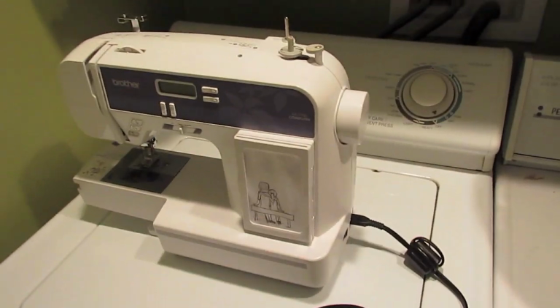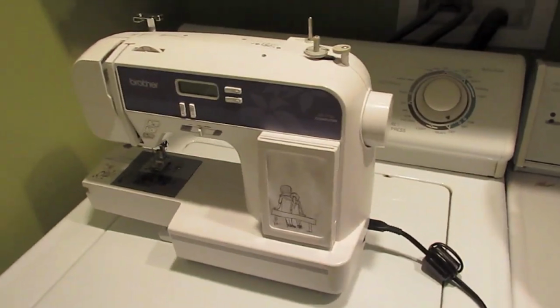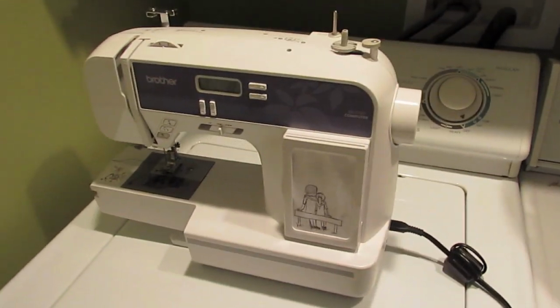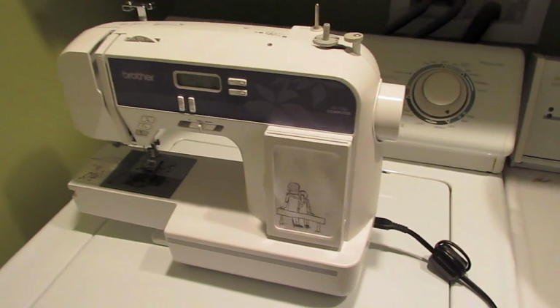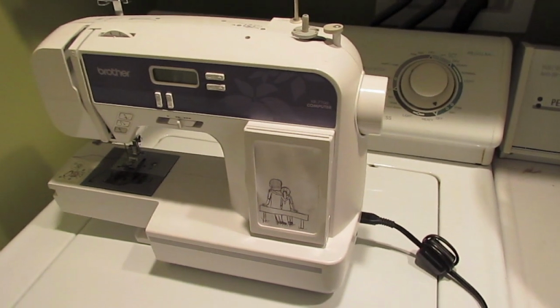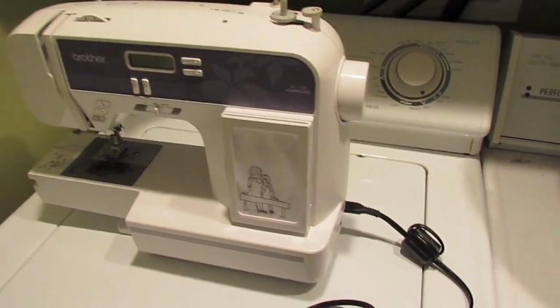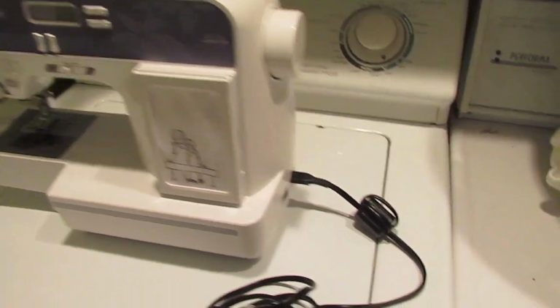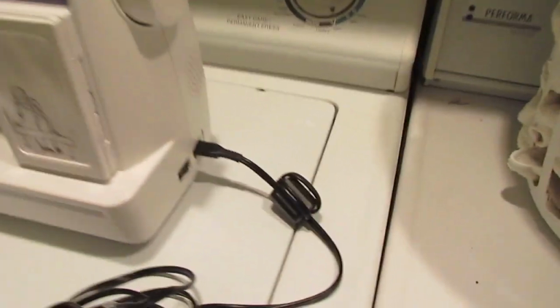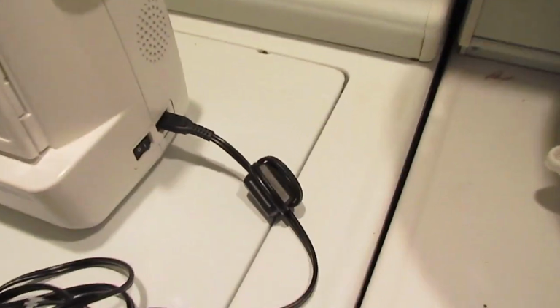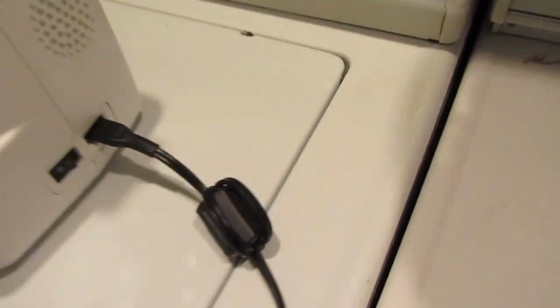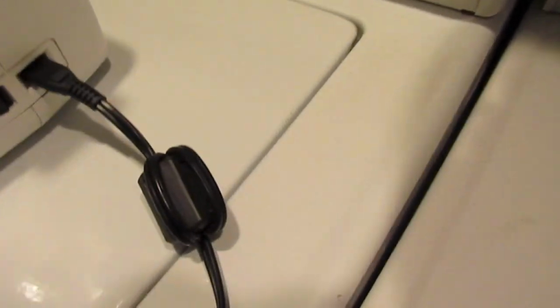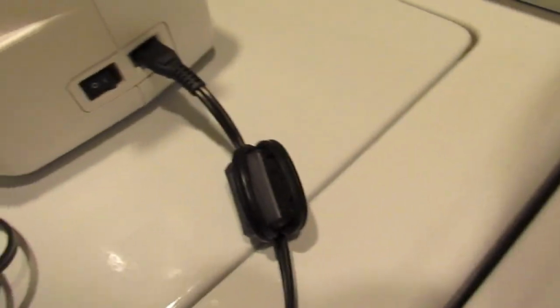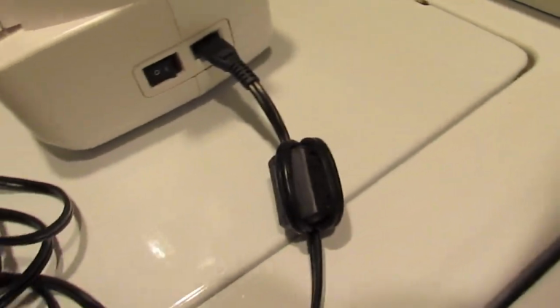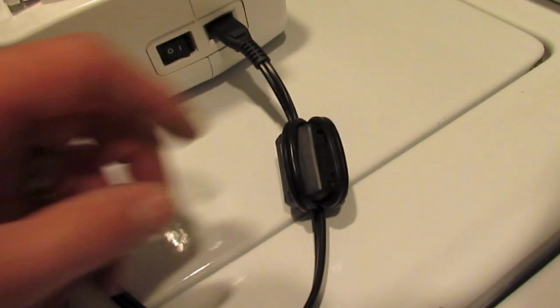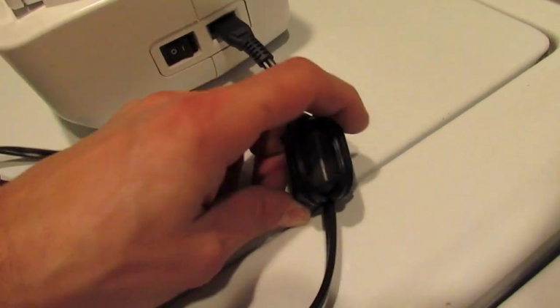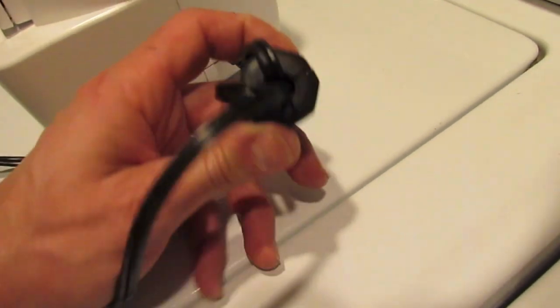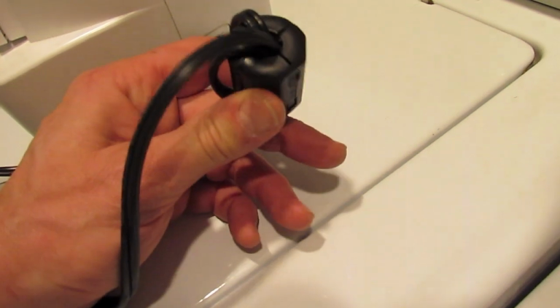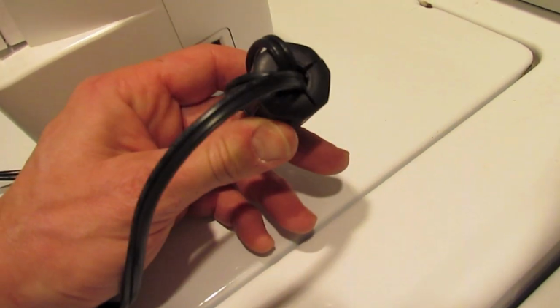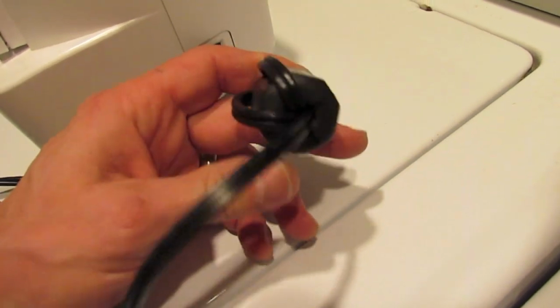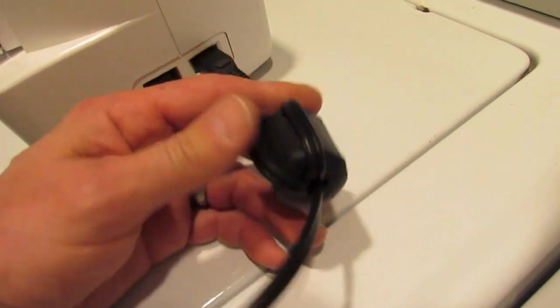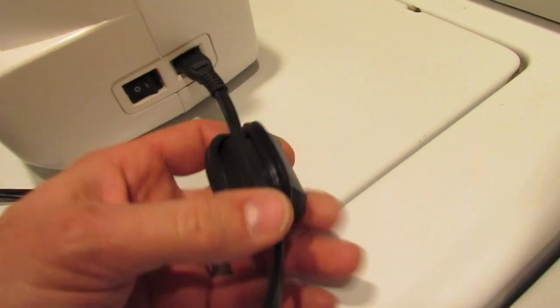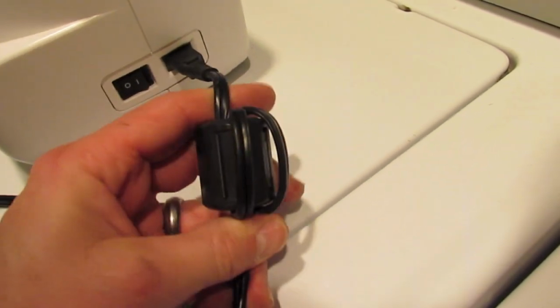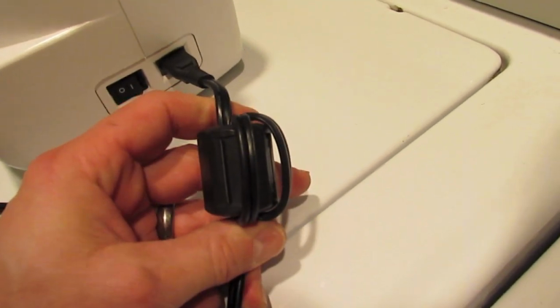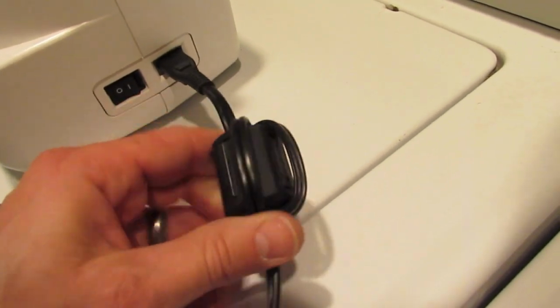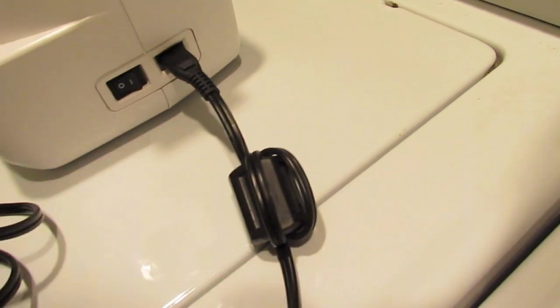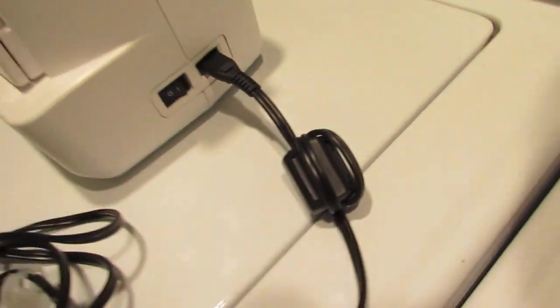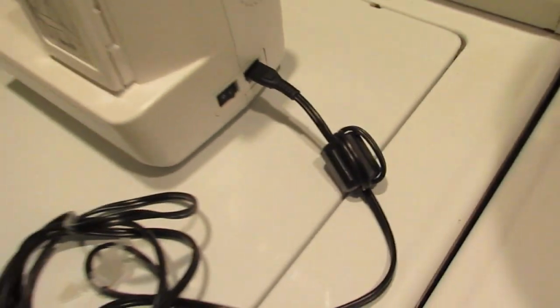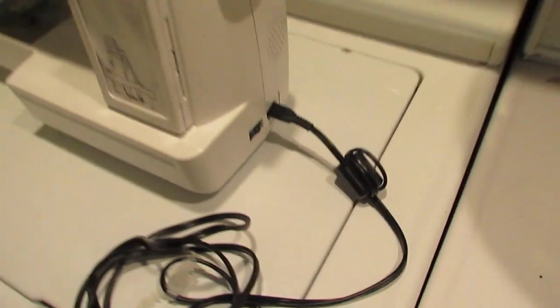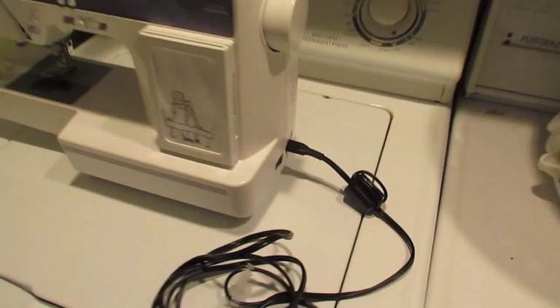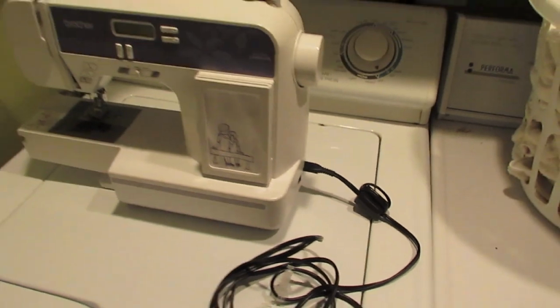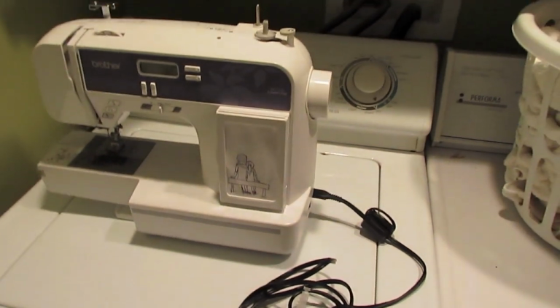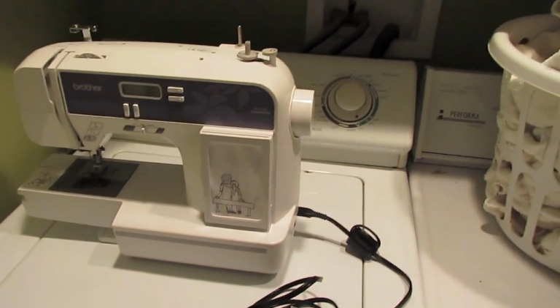Even my wife's sewing machine has been the victim of my nefarious ham radio activities — every time I would transmit, the sewing machine would start to run by itself. I cured this by putting a small Mix 31 clamp-on on the power cord, and that pretty much took care of it.